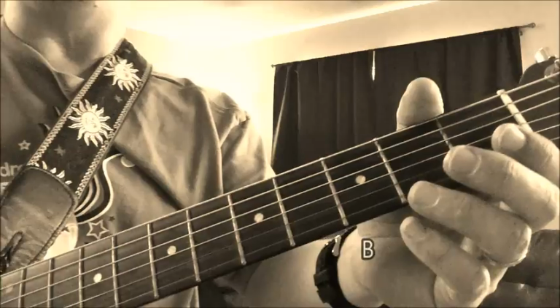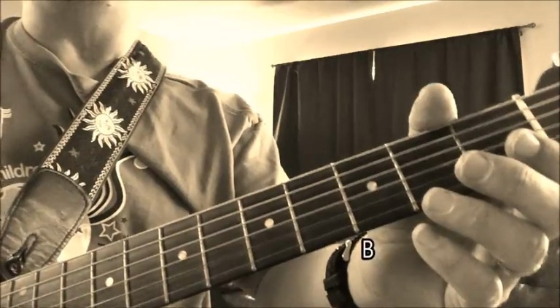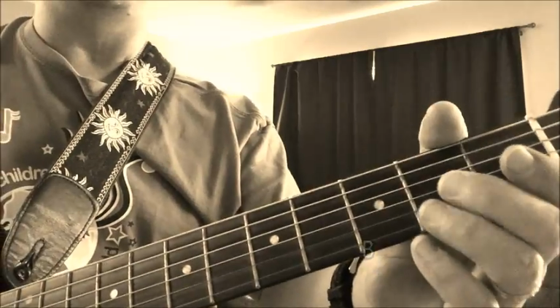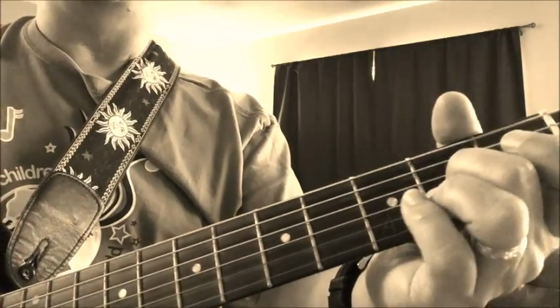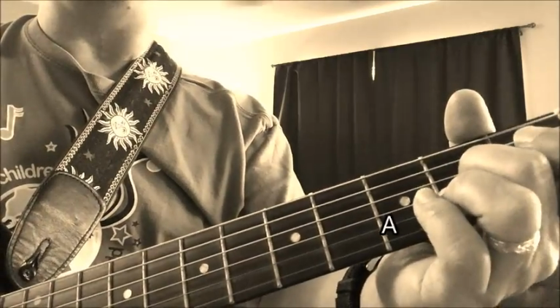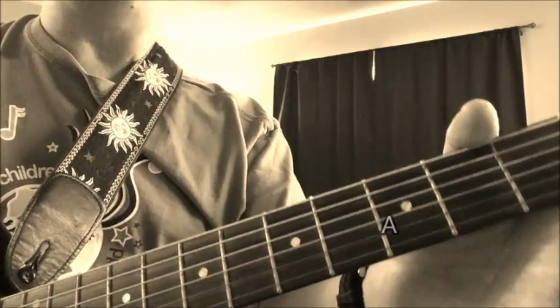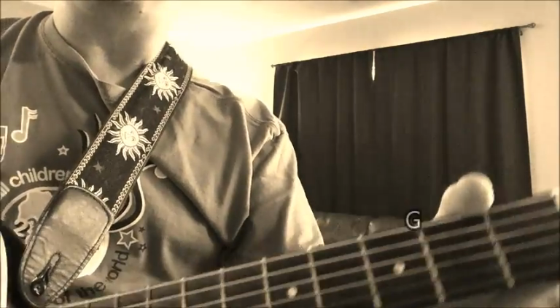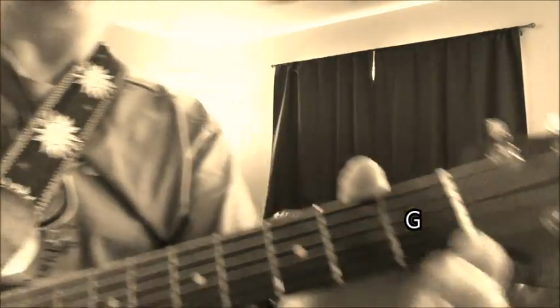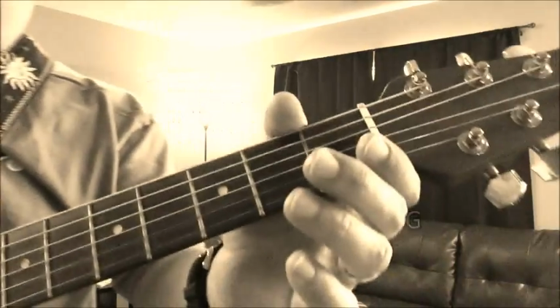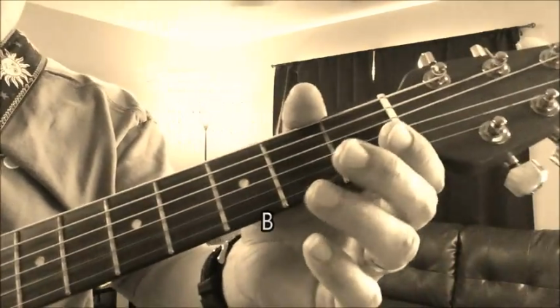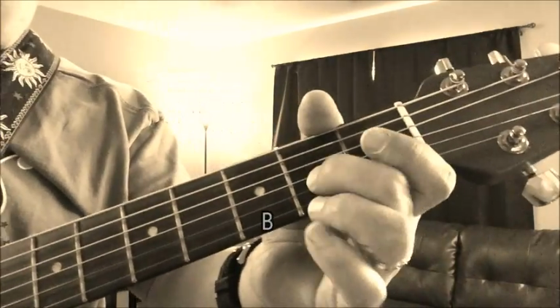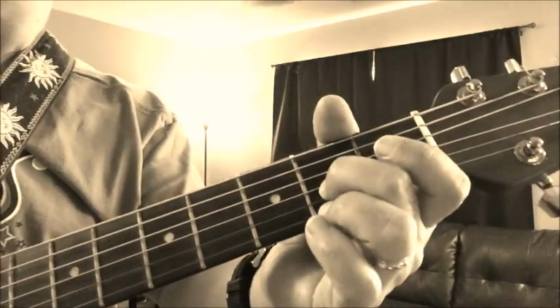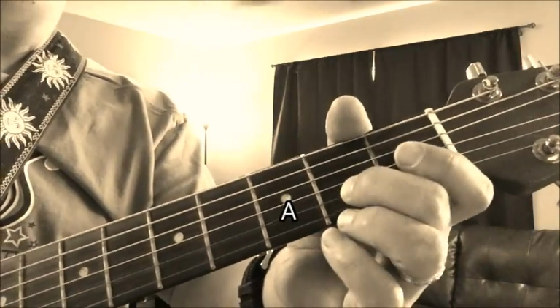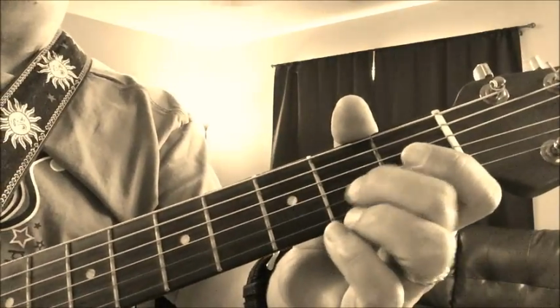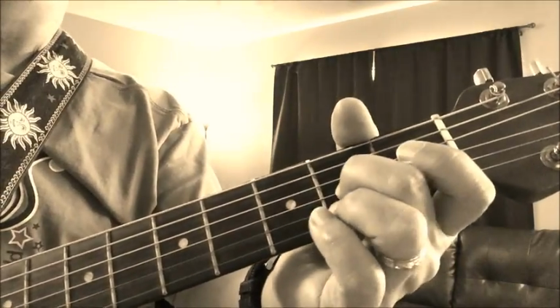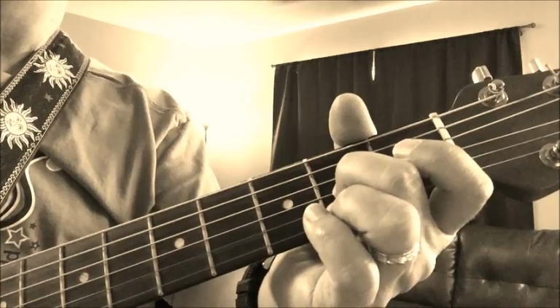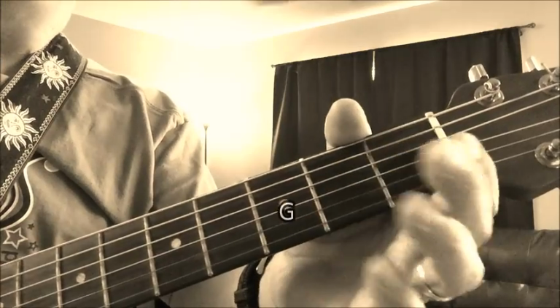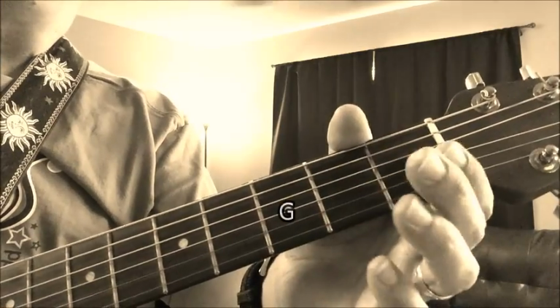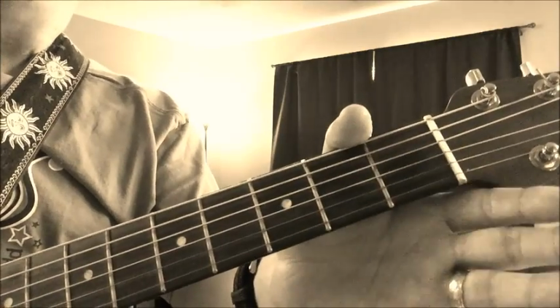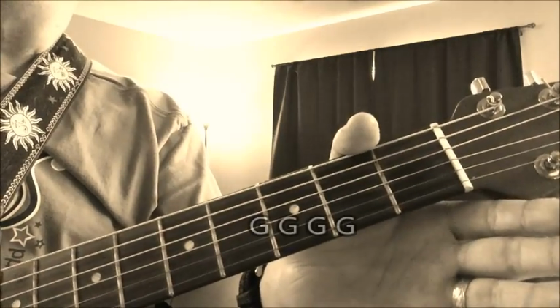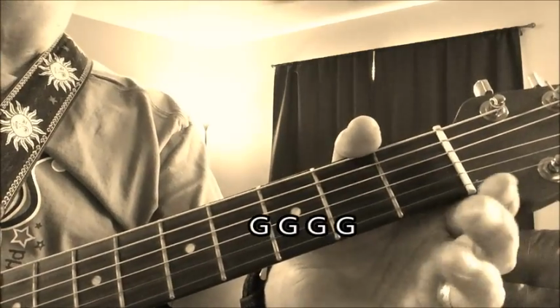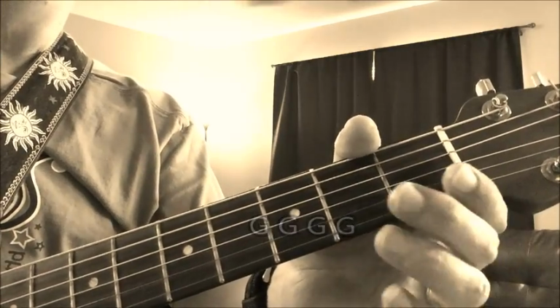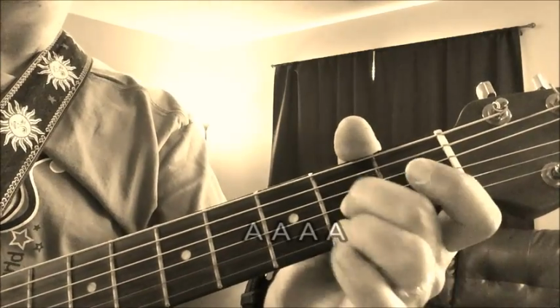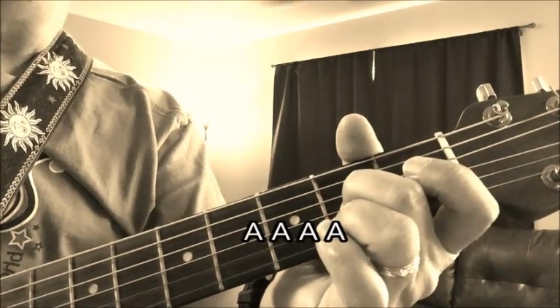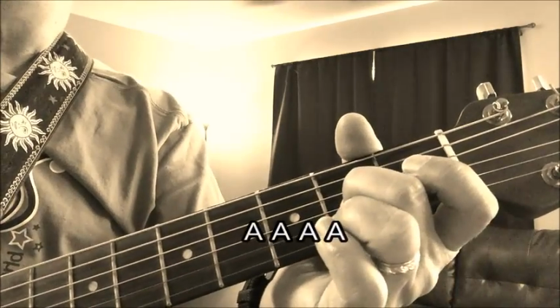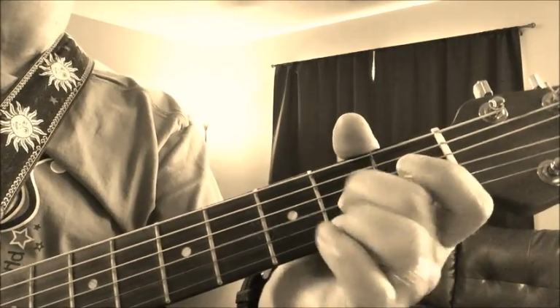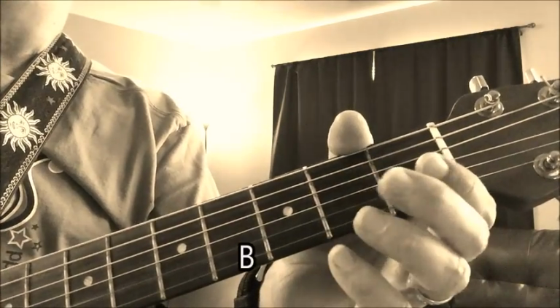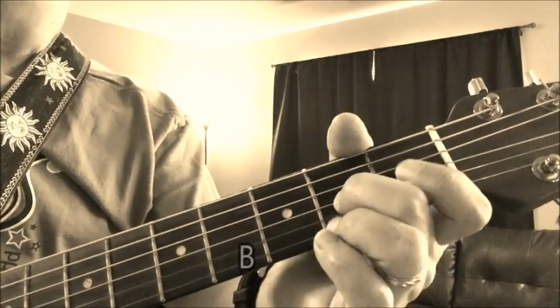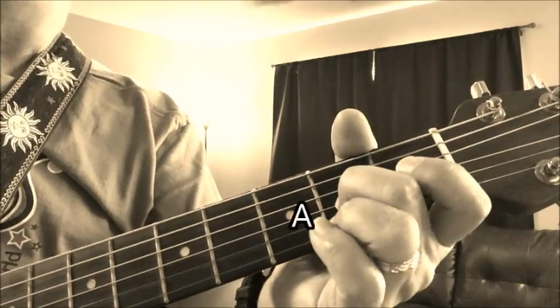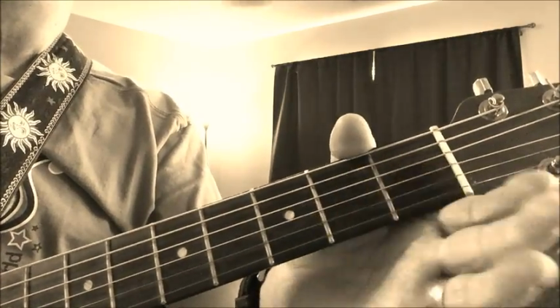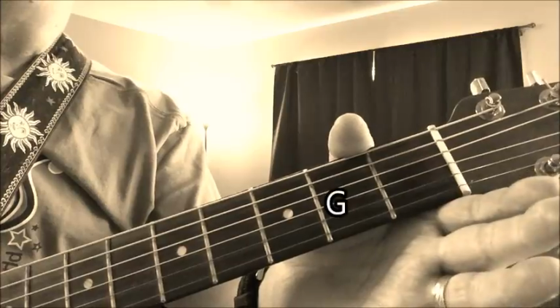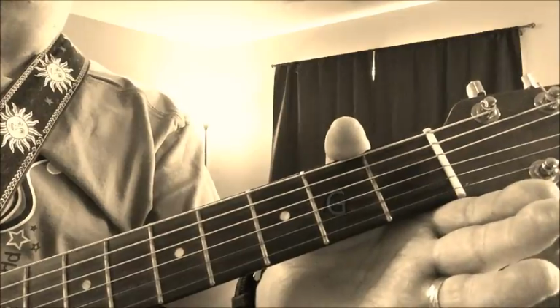Let me play real quick so you can hear it. It's B, A, and G — B A G, G G G G, A A A A, B A G.